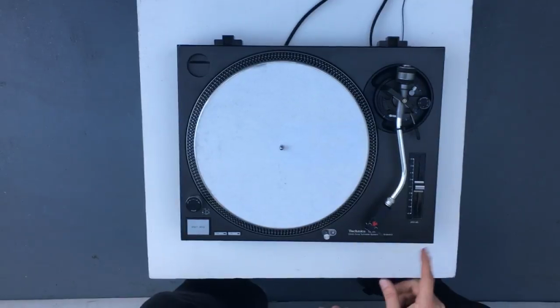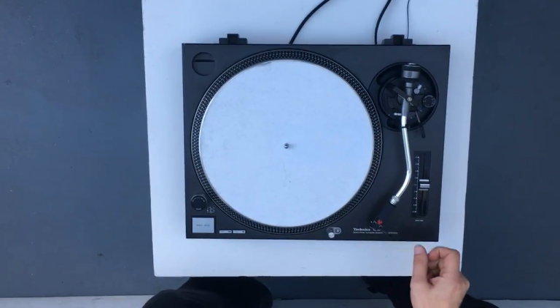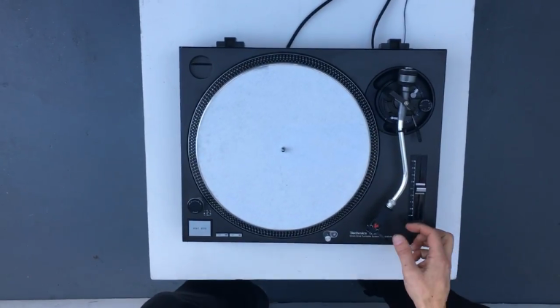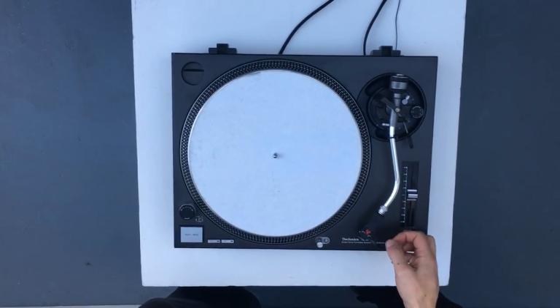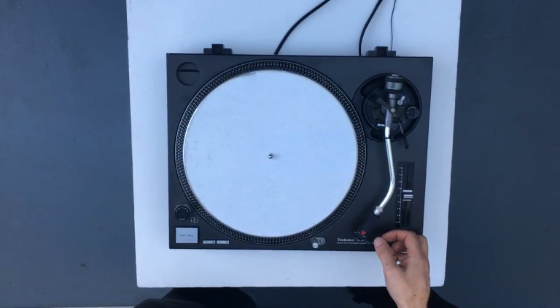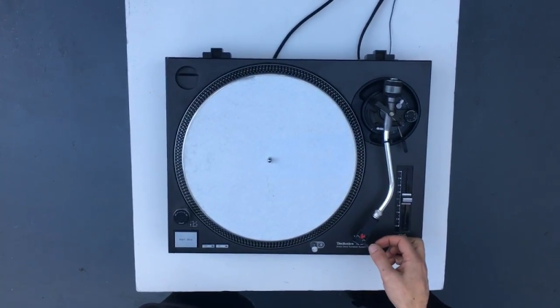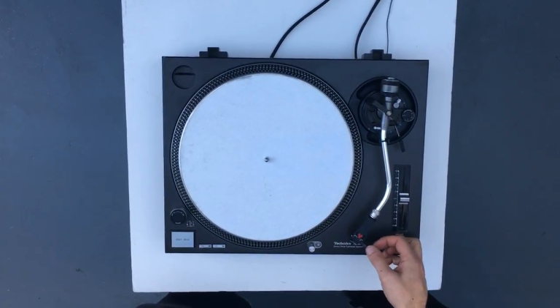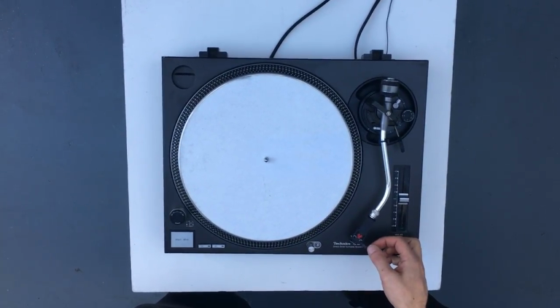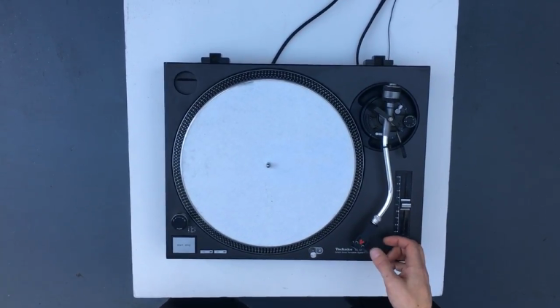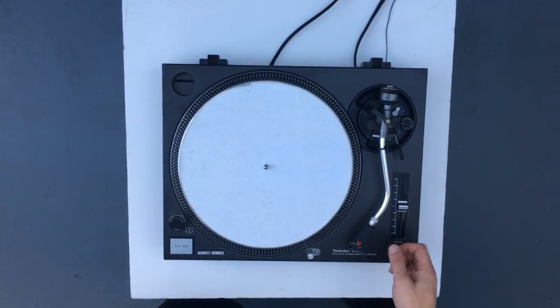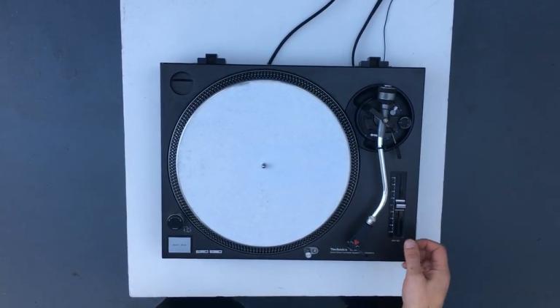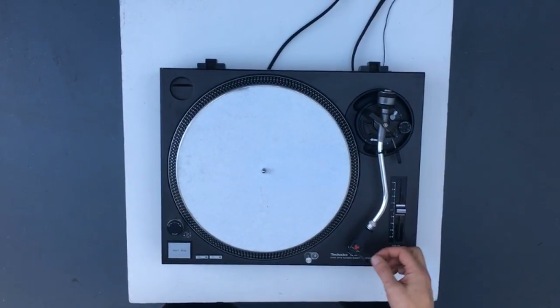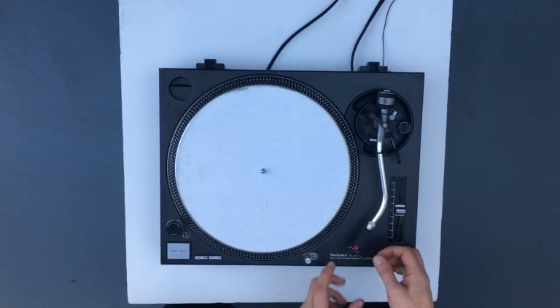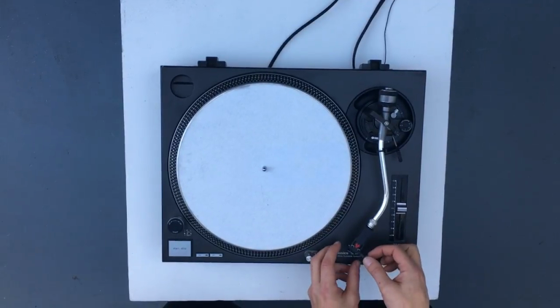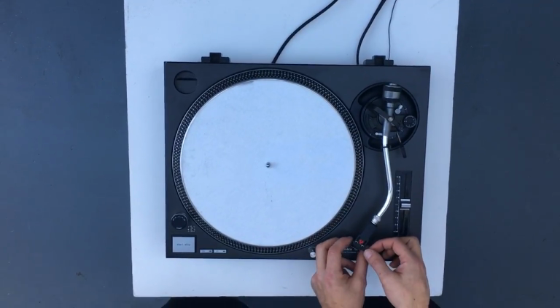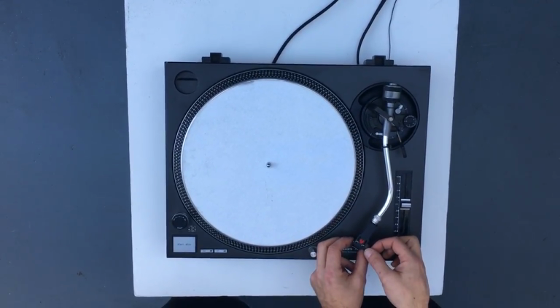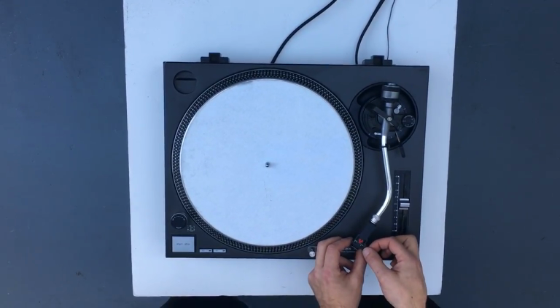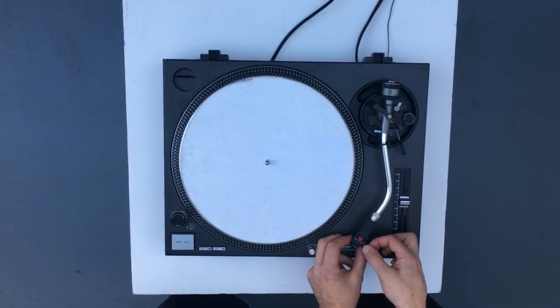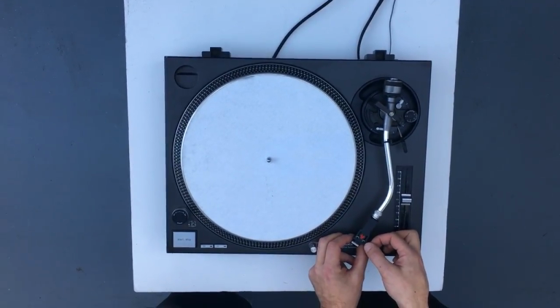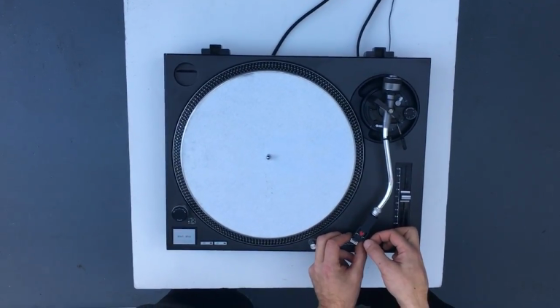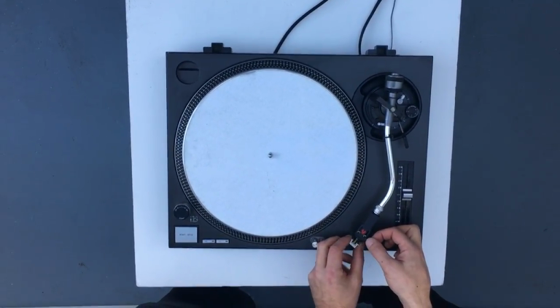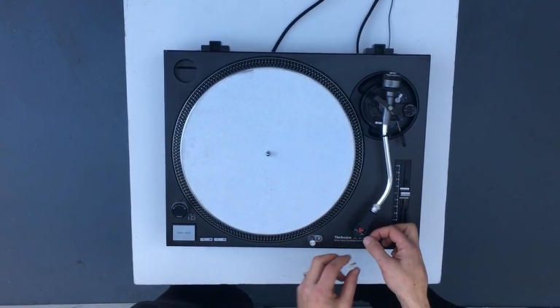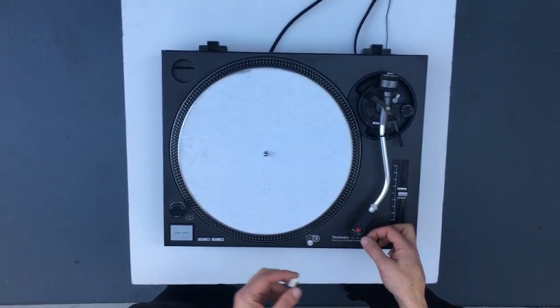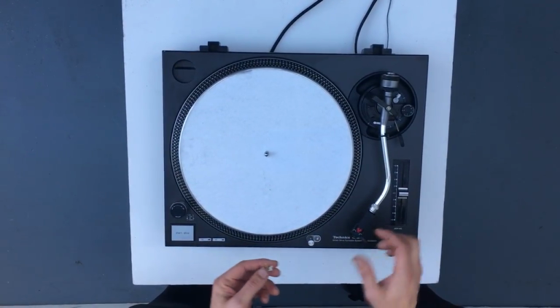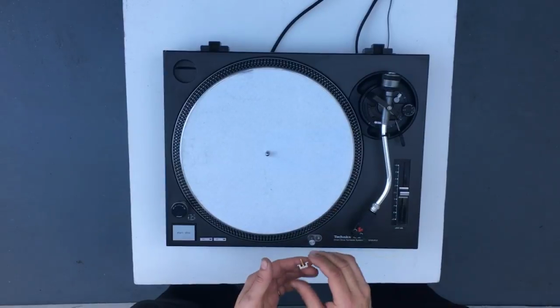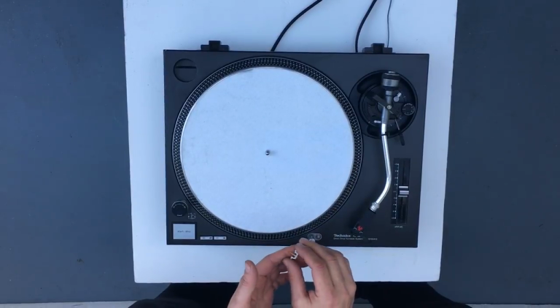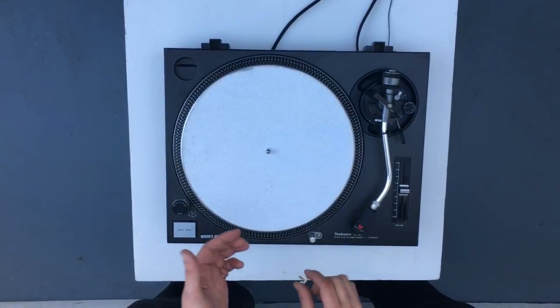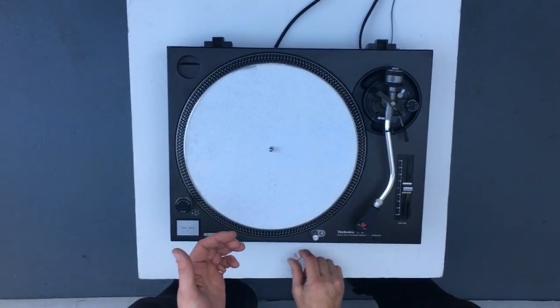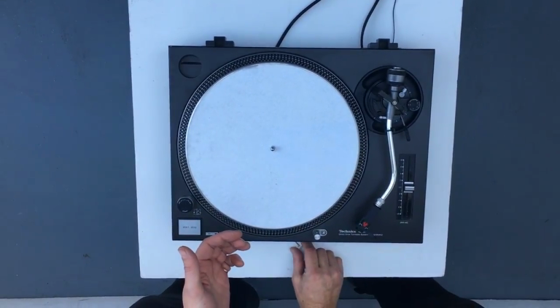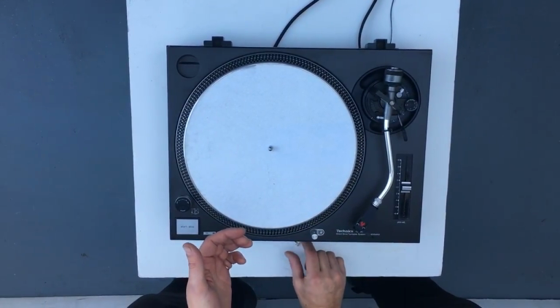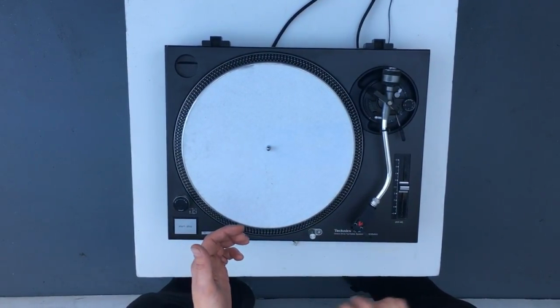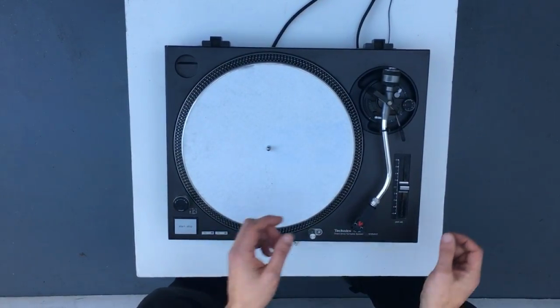We're going to show you how to test your tonearm bearings. First of all, remove your stylus from the cartridge. You don't want that getting damaged in this process and it's not necessary.